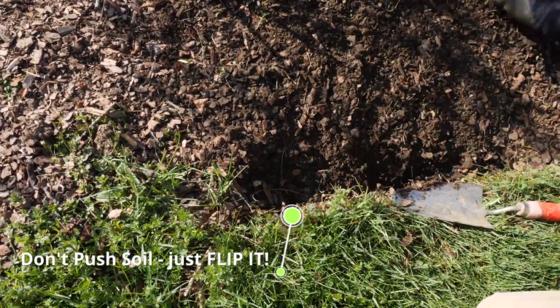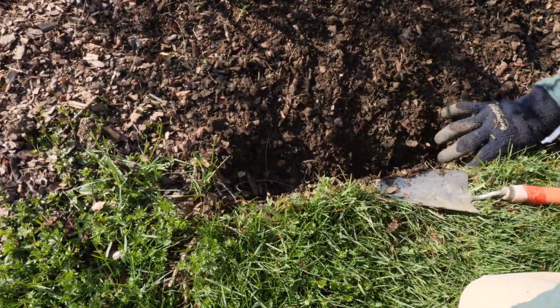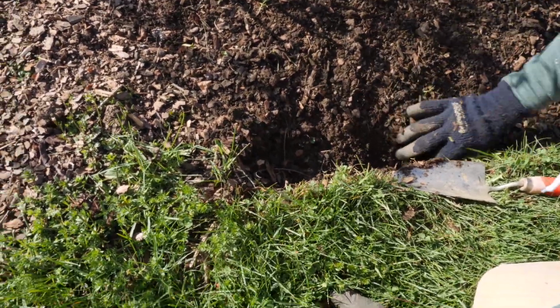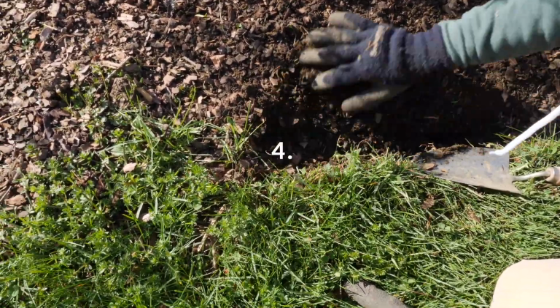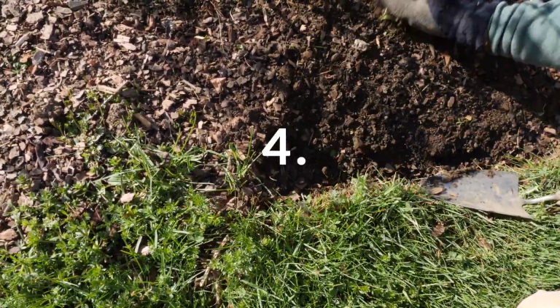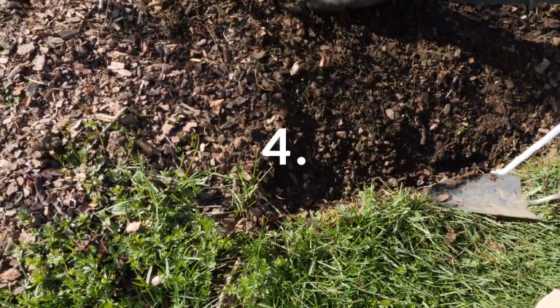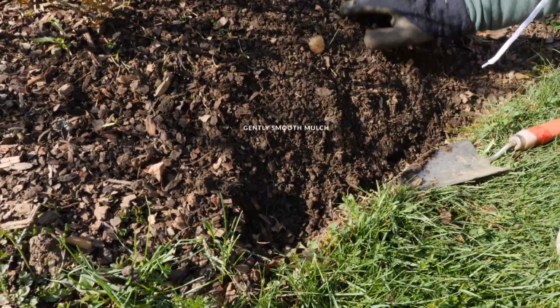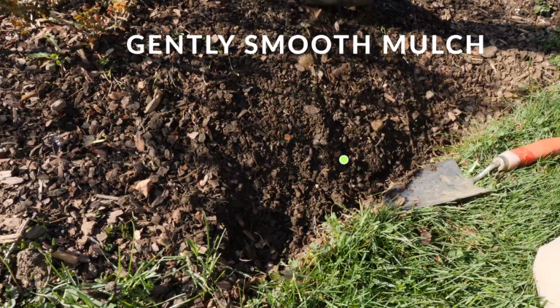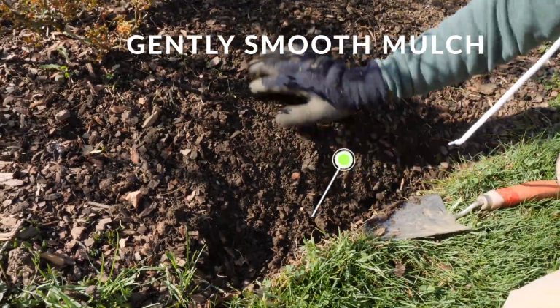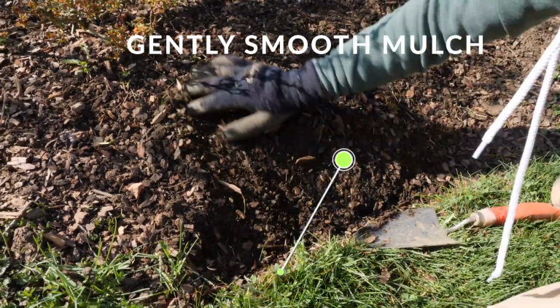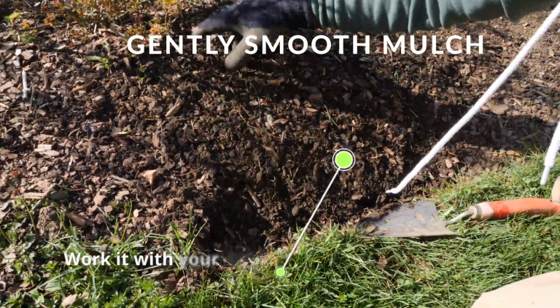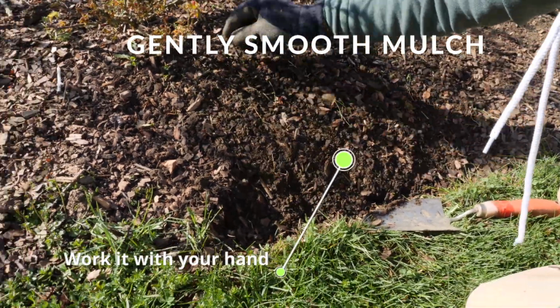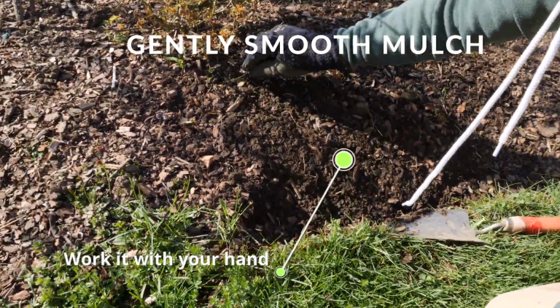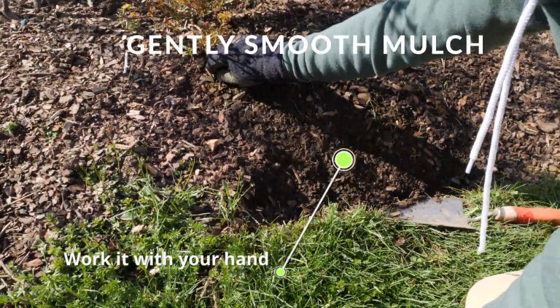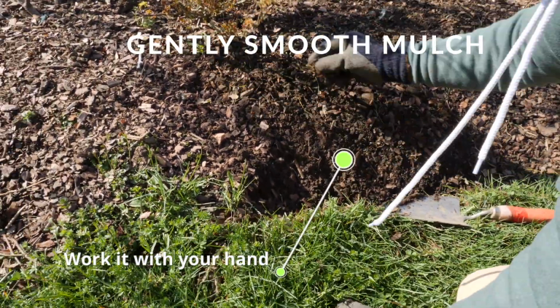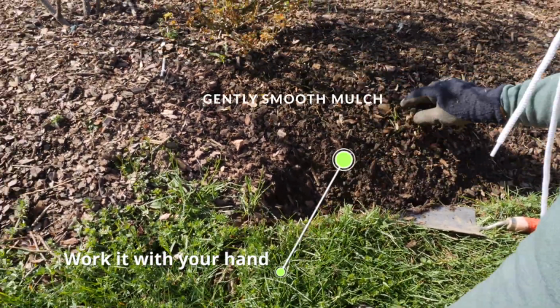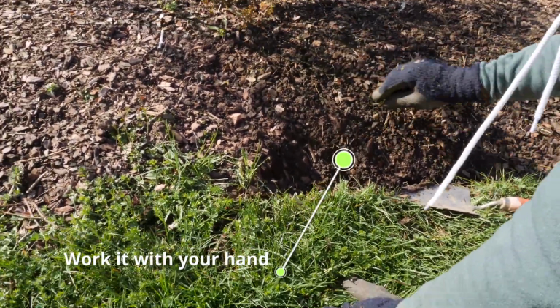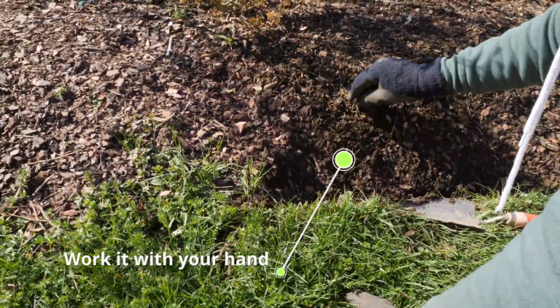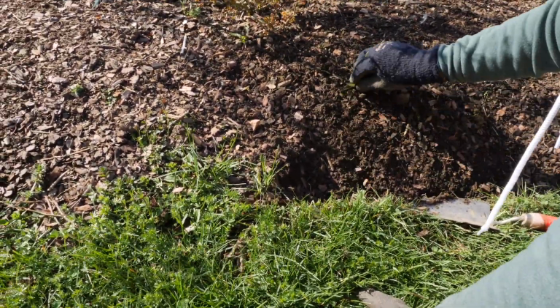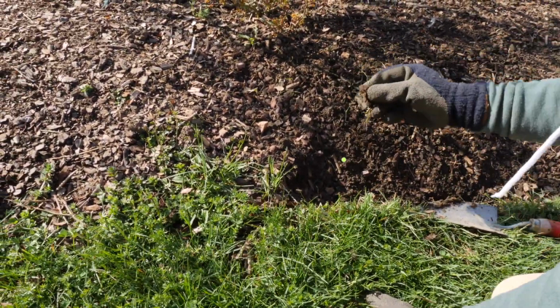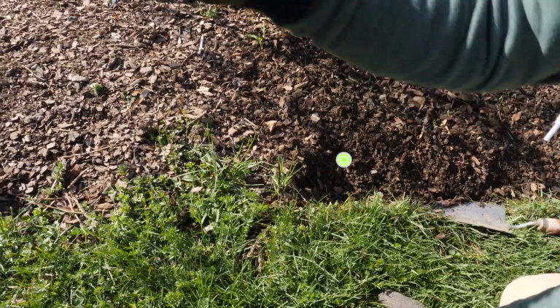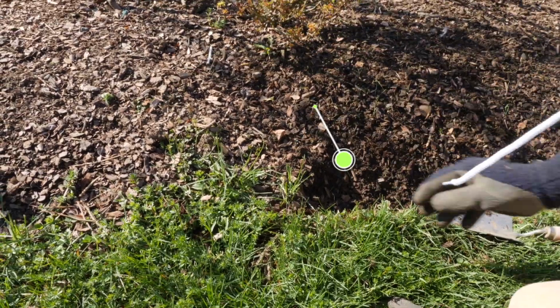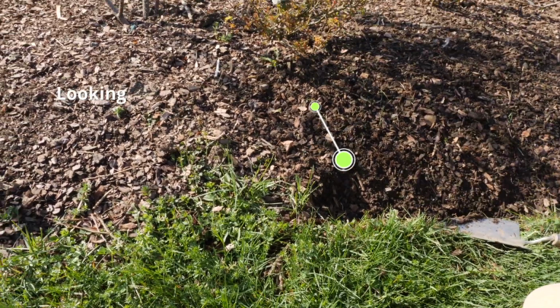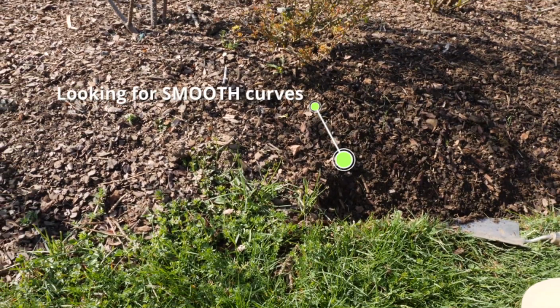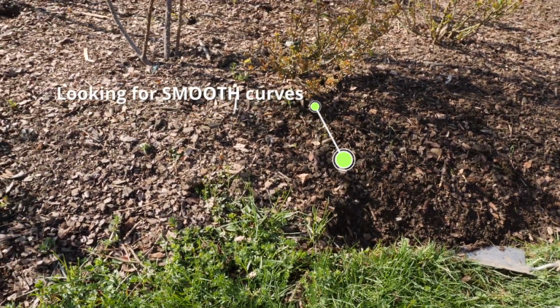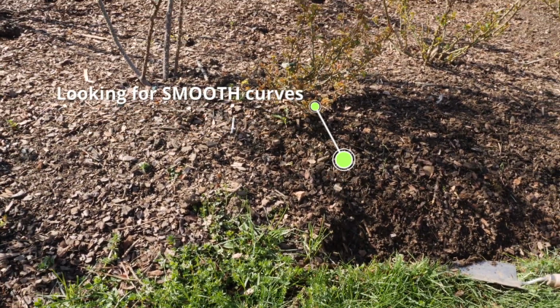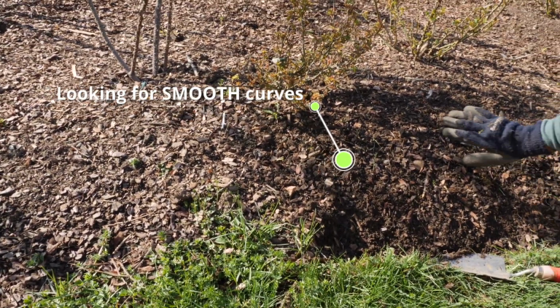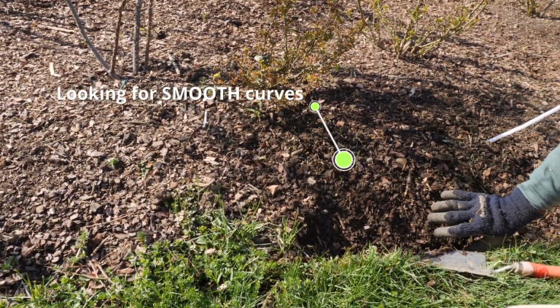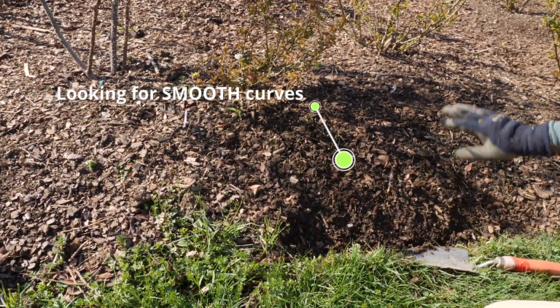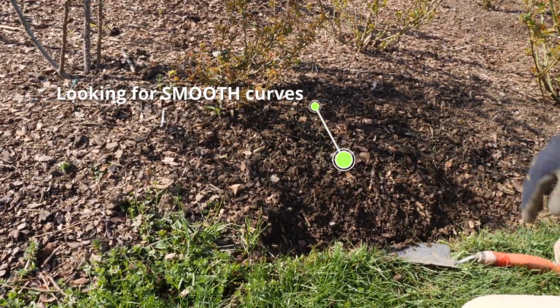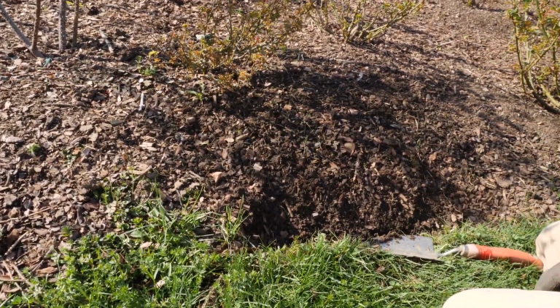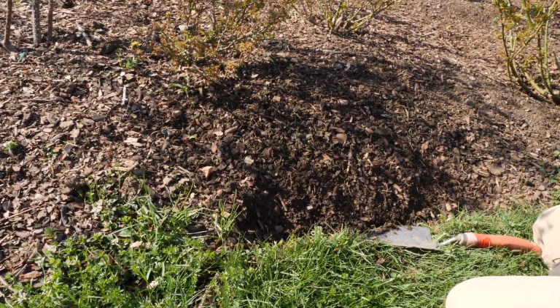Then you can really kind of work it so the mulch falls on the bed nicely. You don't get what I call a cliffhanger effect, where it's all flat and the mulch just falls down.